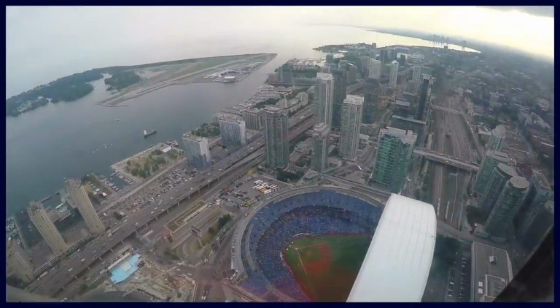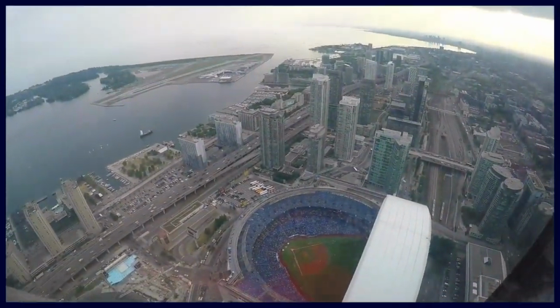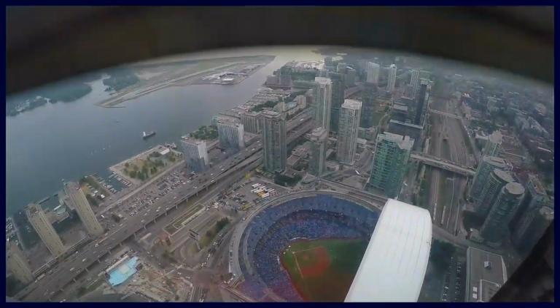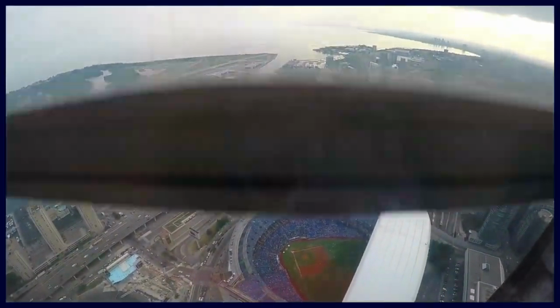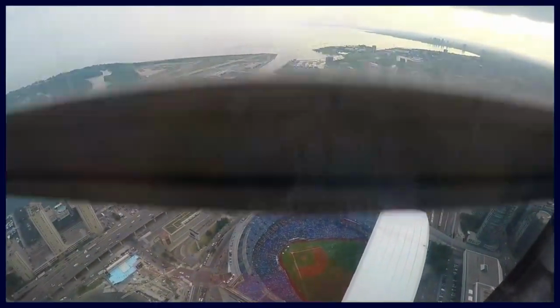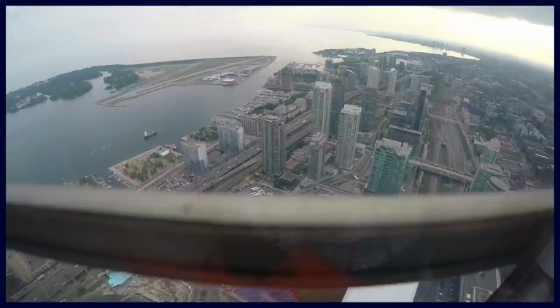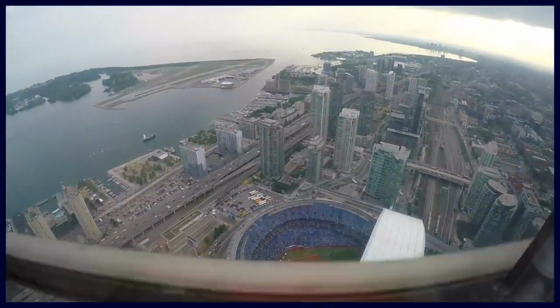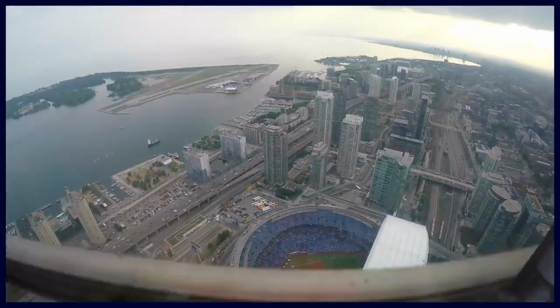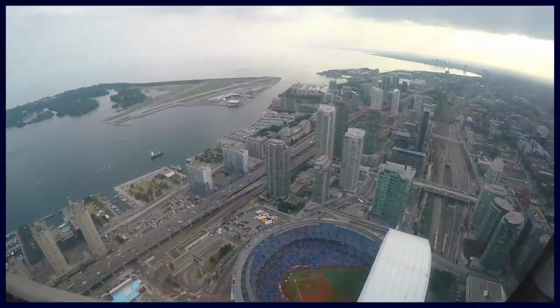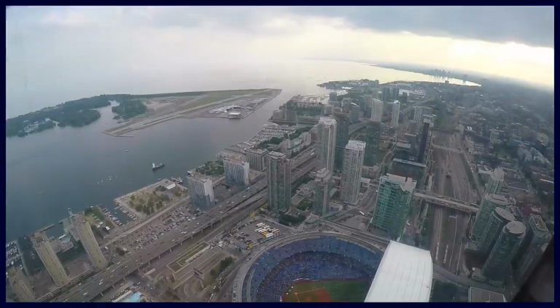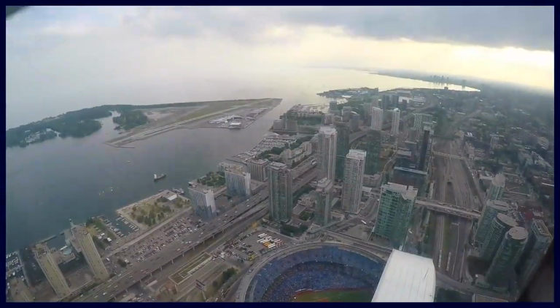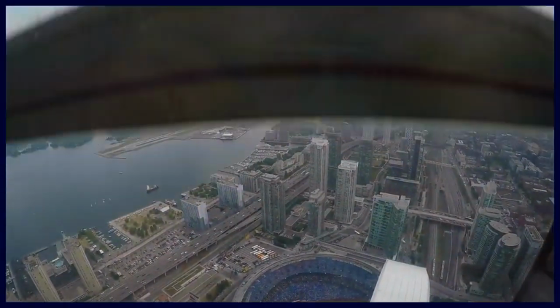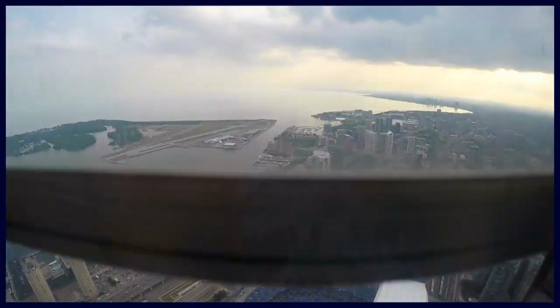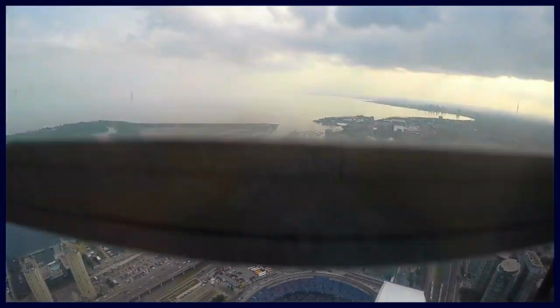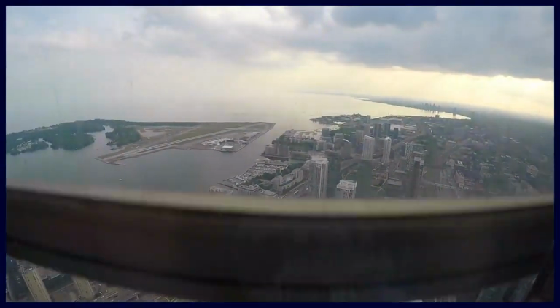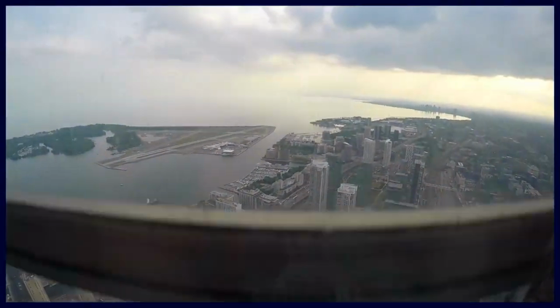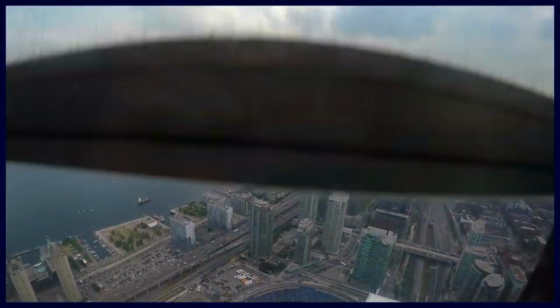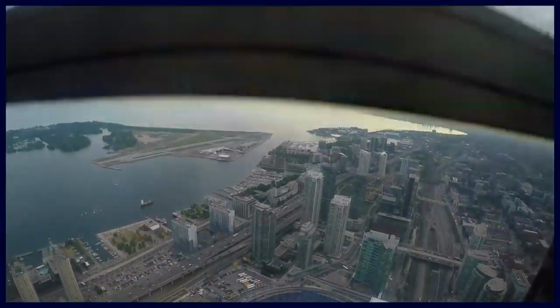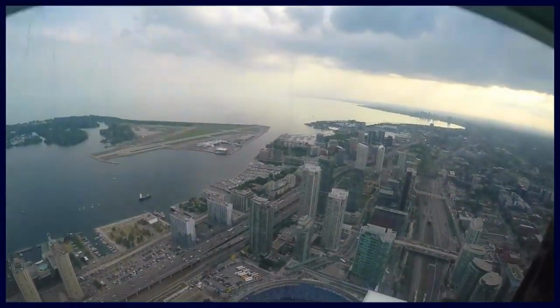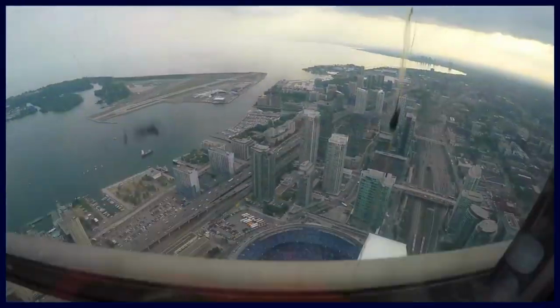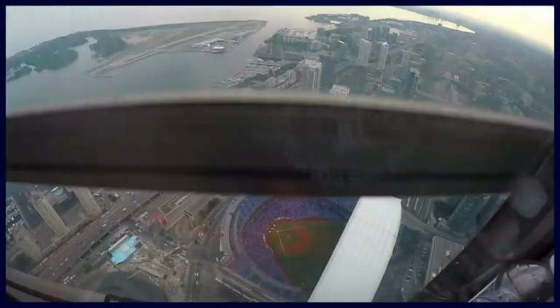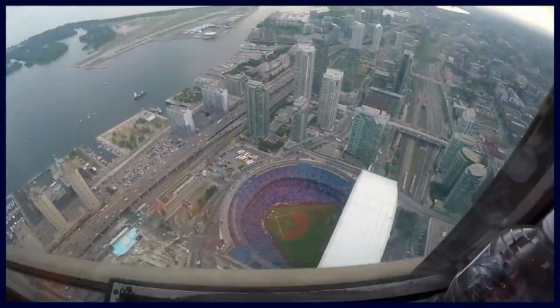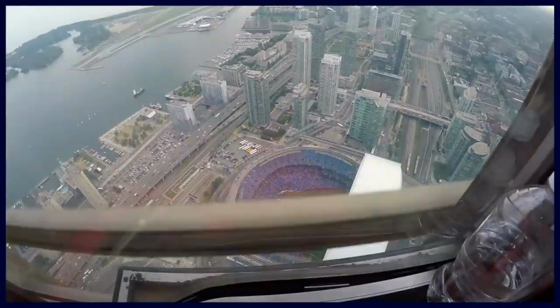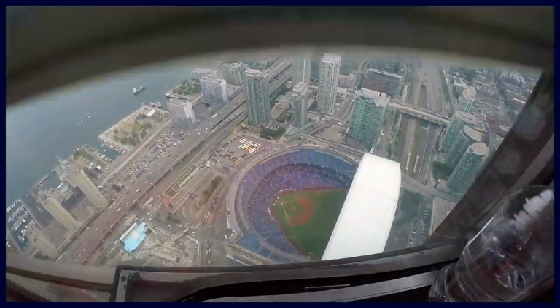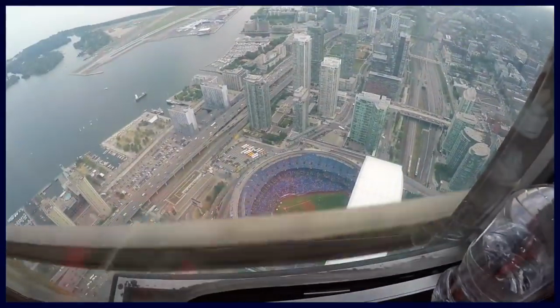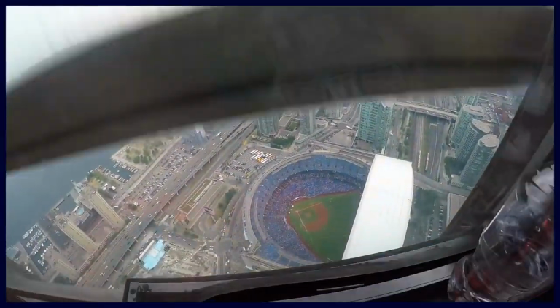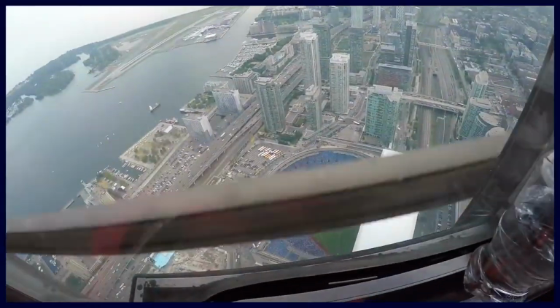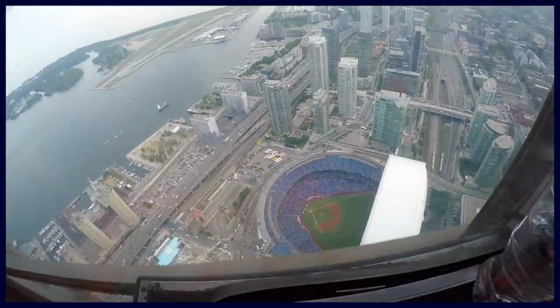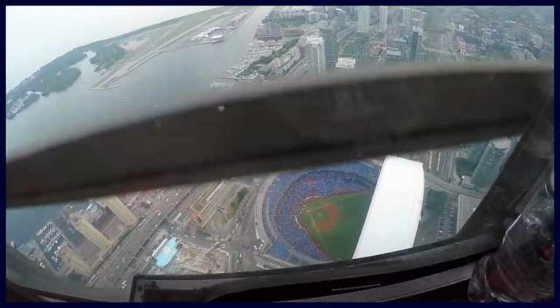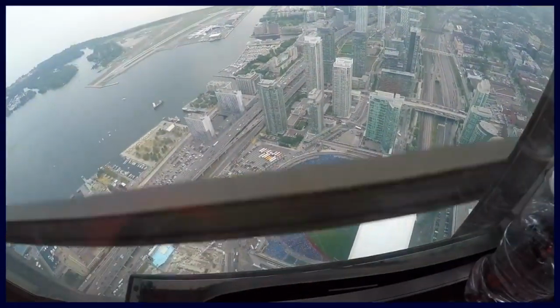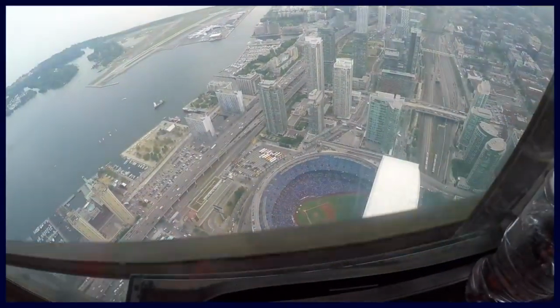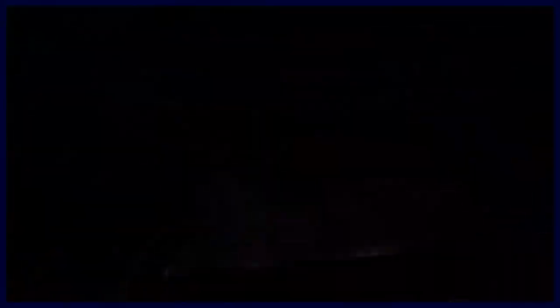So, if you guys have skypod tickets, it'll be to the left. And then one floor down is the glass floor level. That's where you catch the elevators back down when you finish — it's on the glass floor level. Thank you.